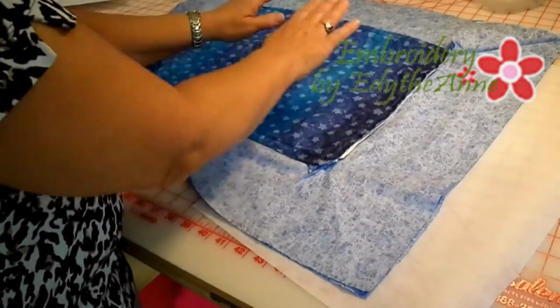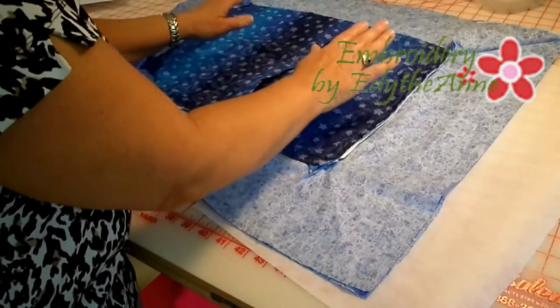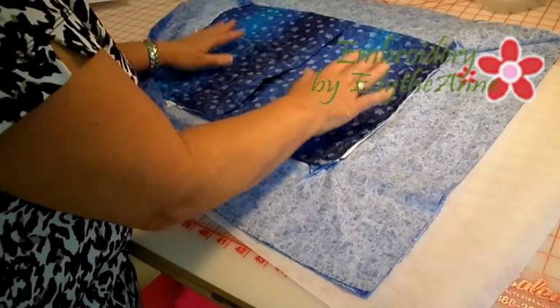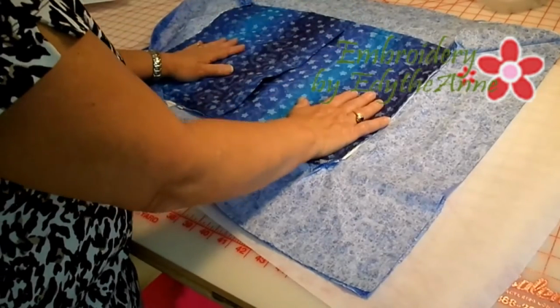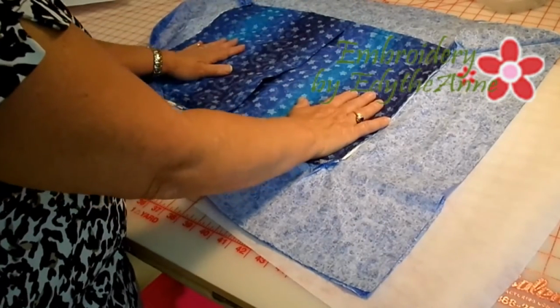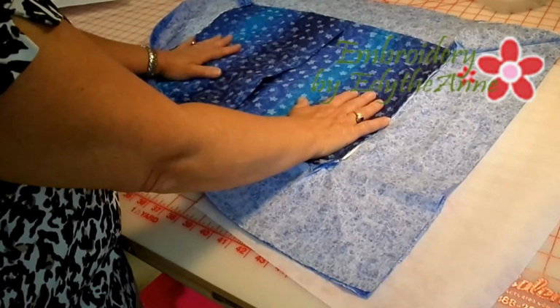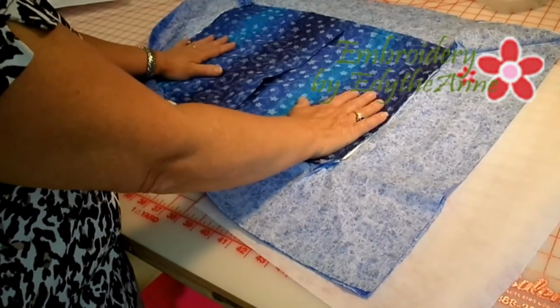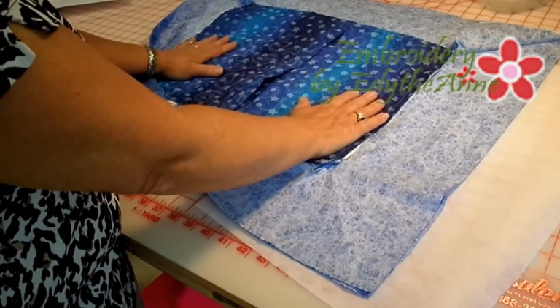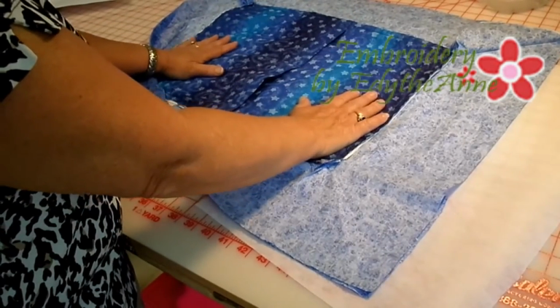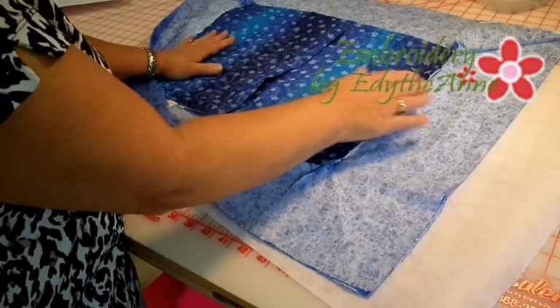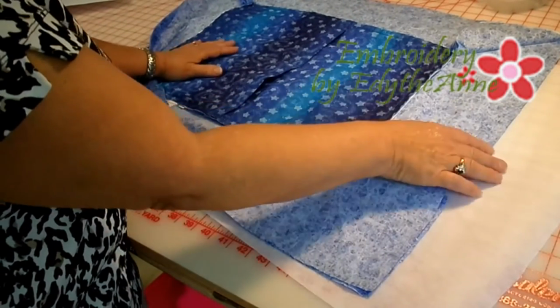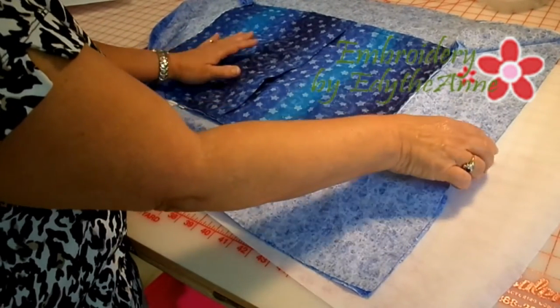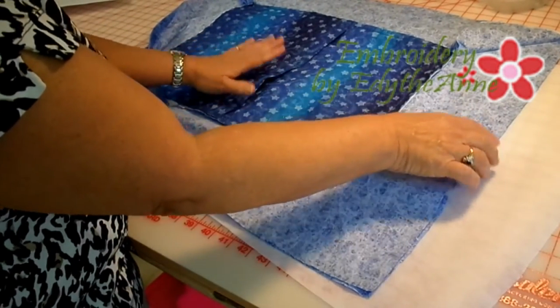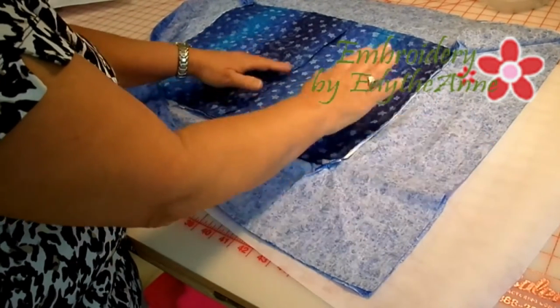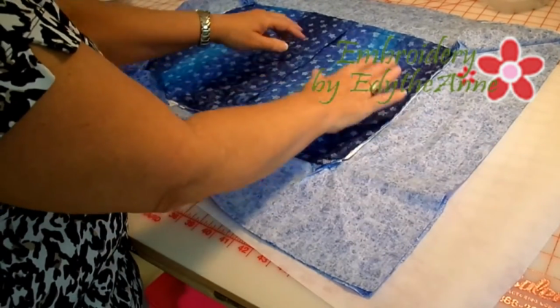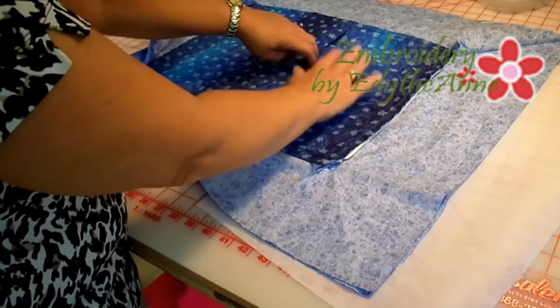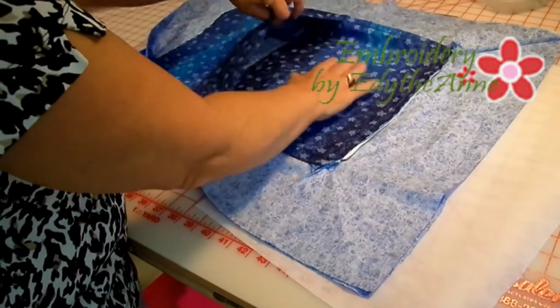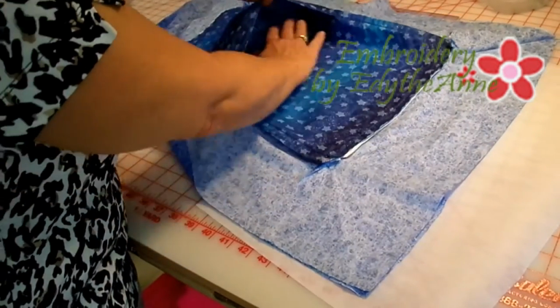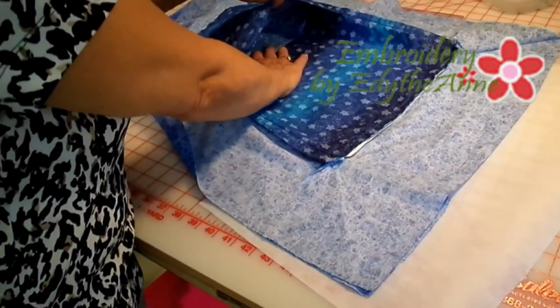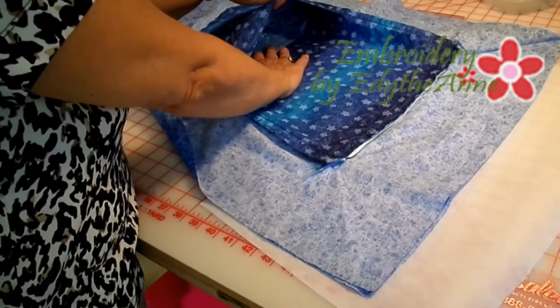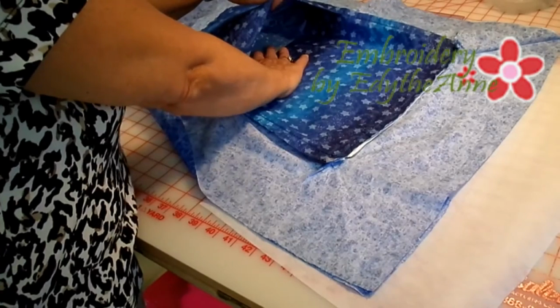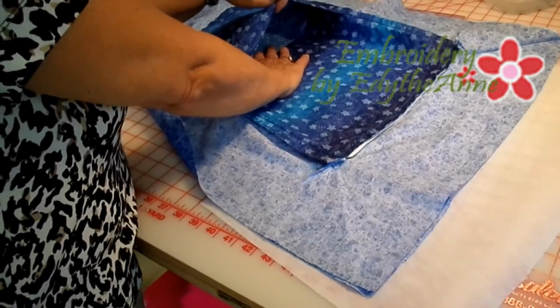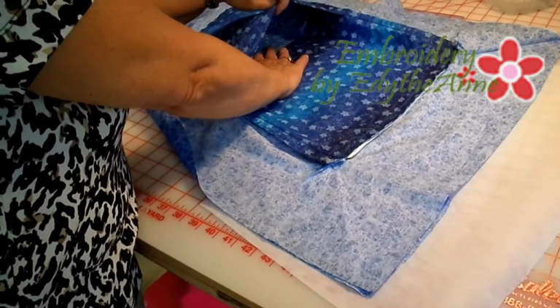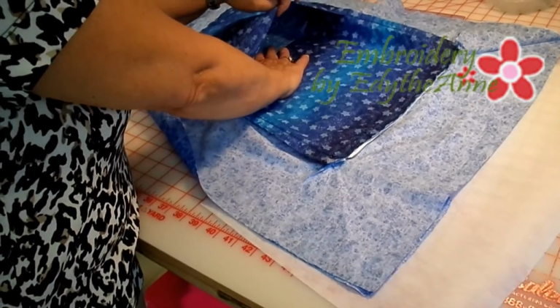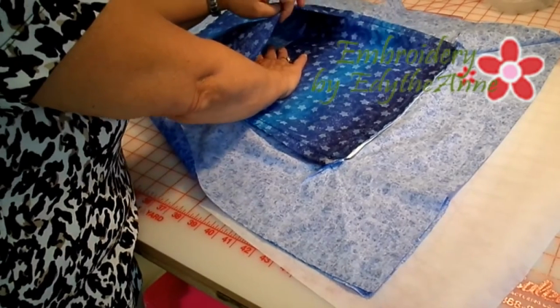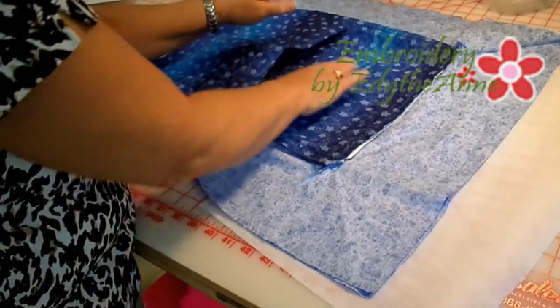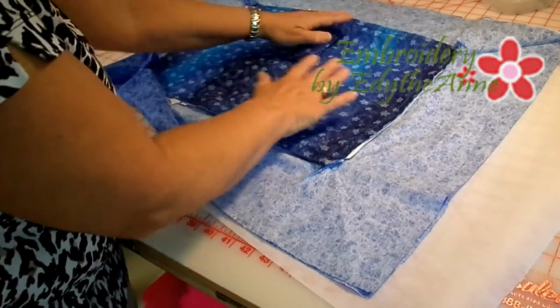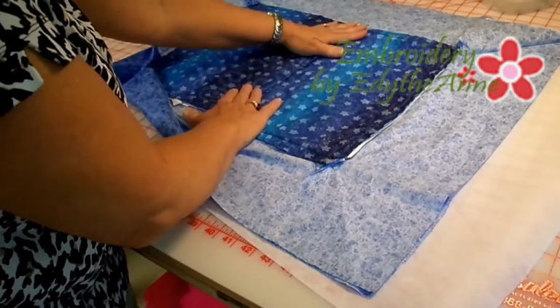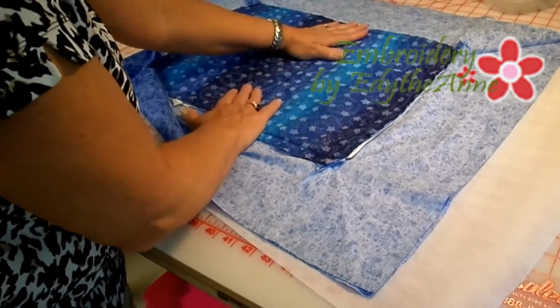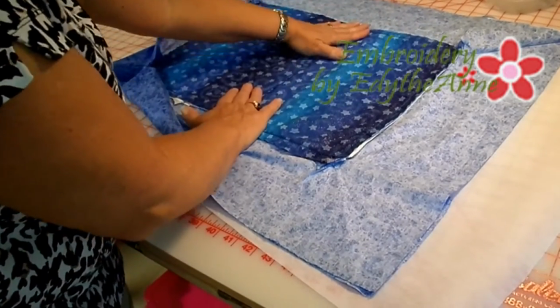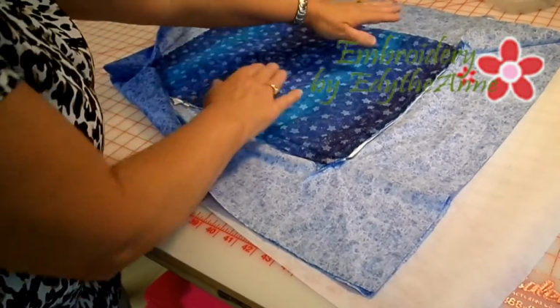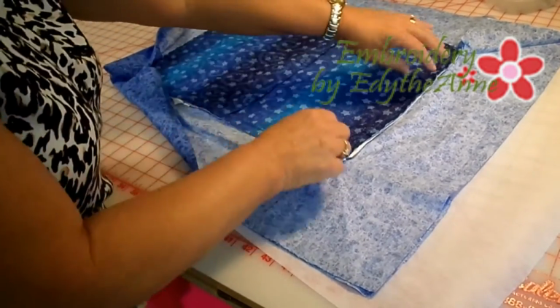Now that we have our pillow together — the front and the back — and you have your envelope closure in, we are going to sew the flange on.